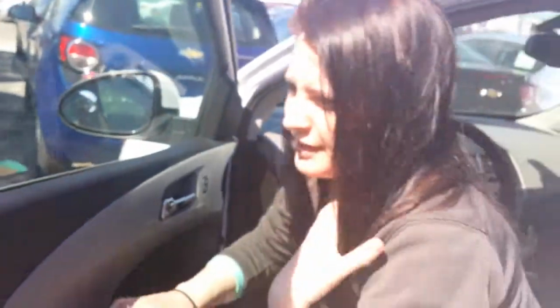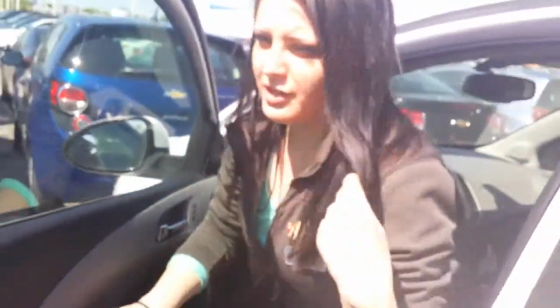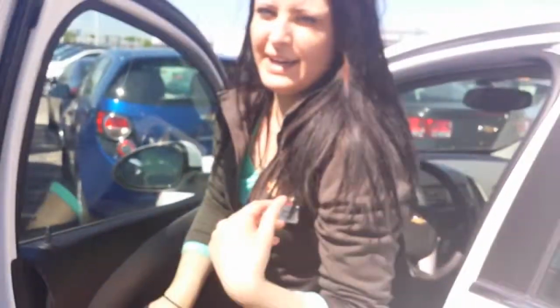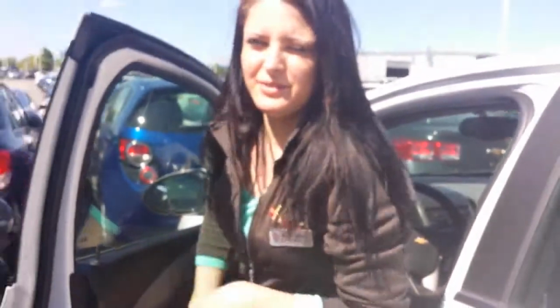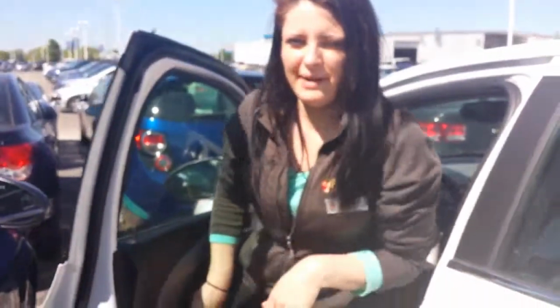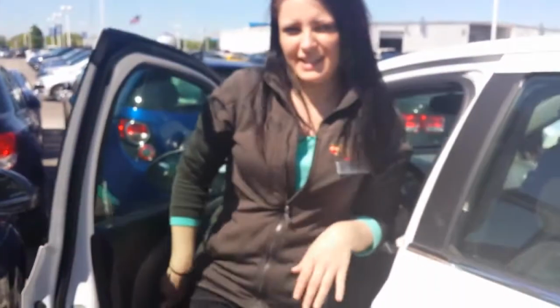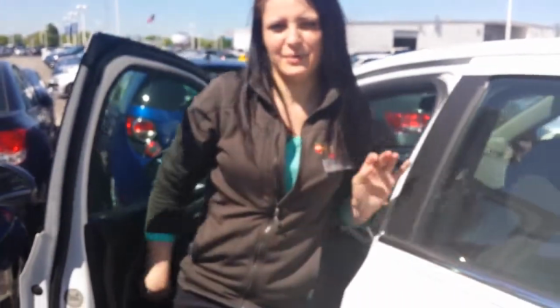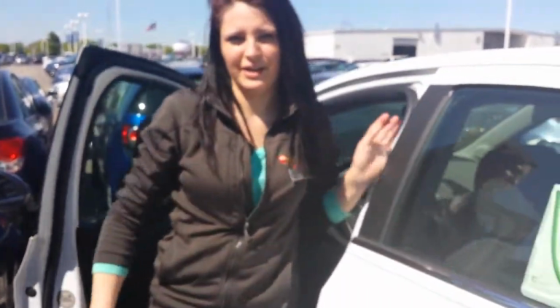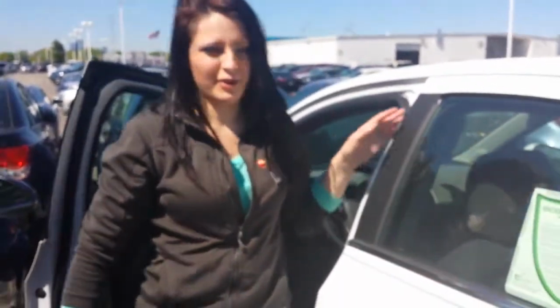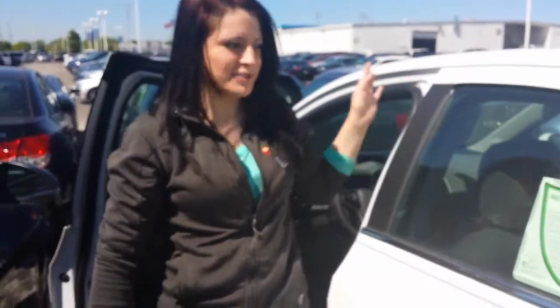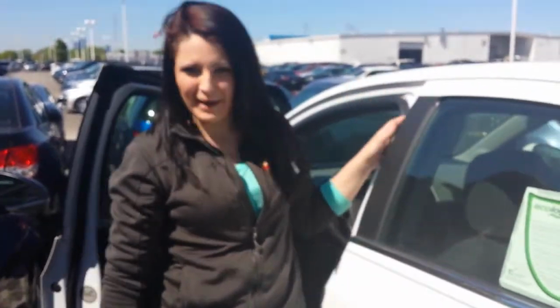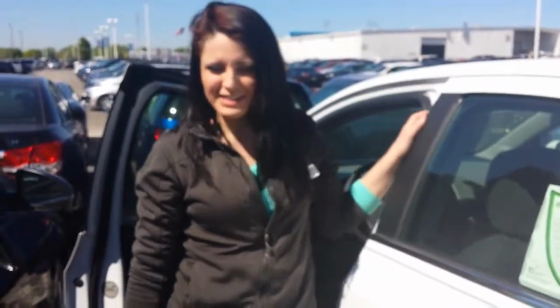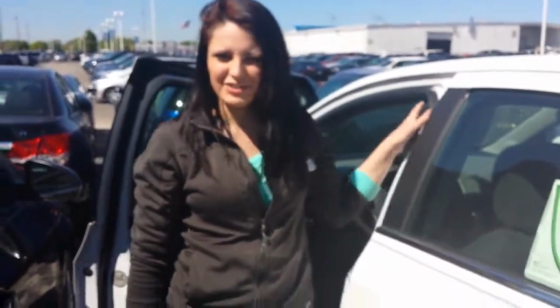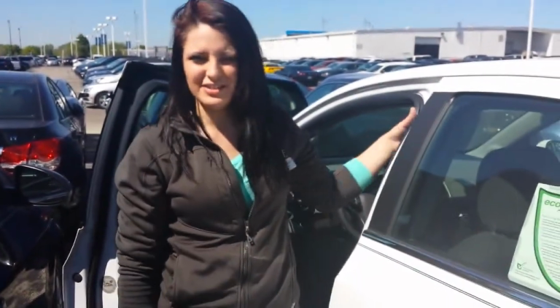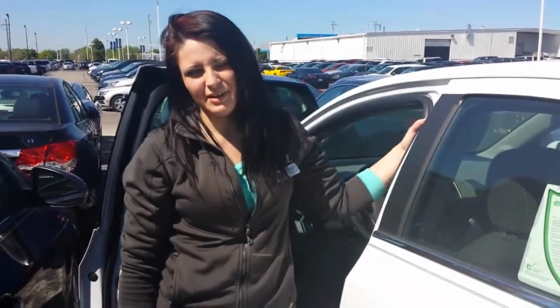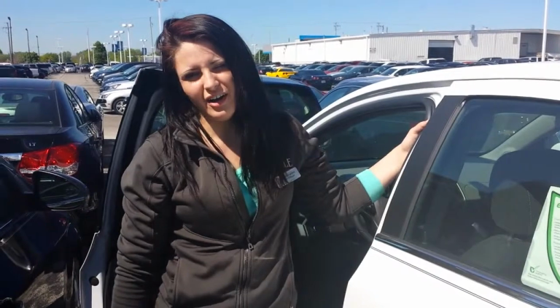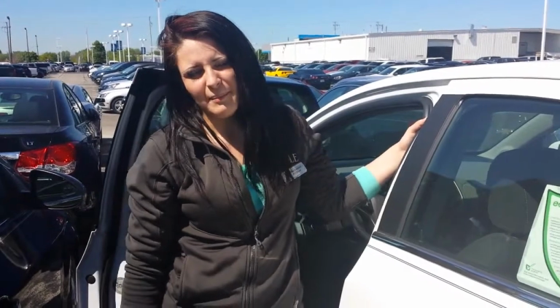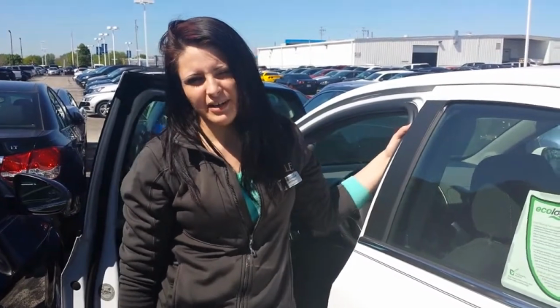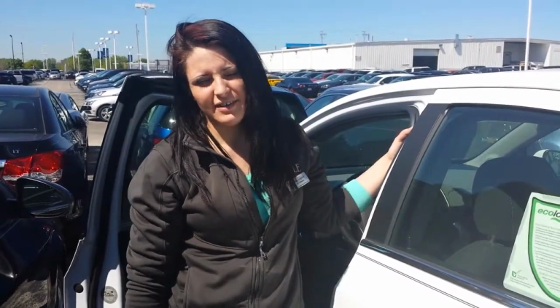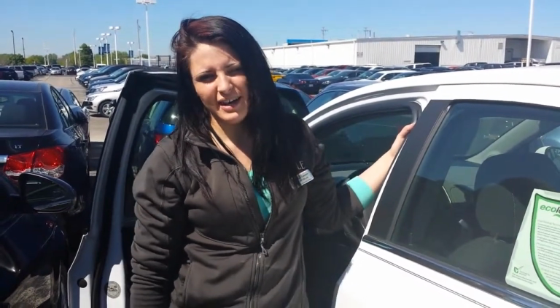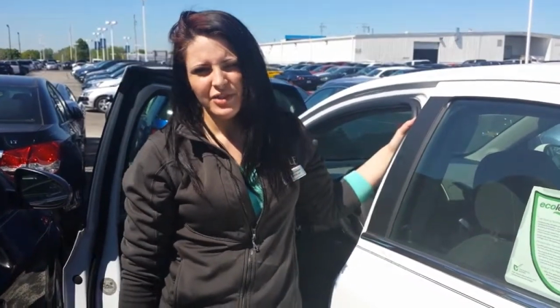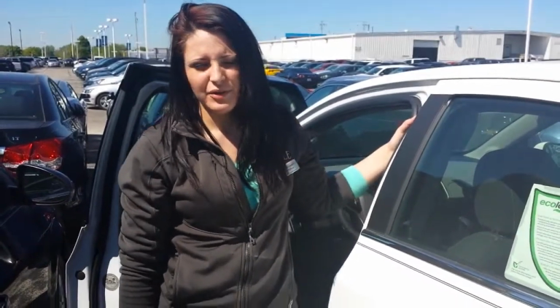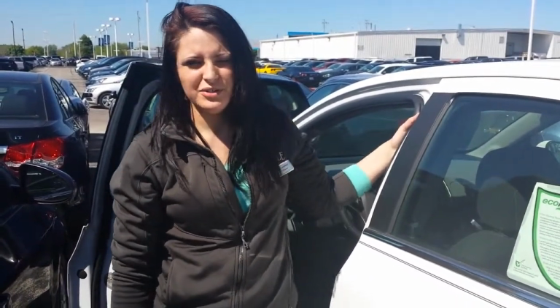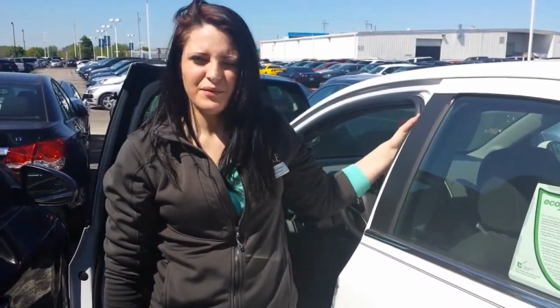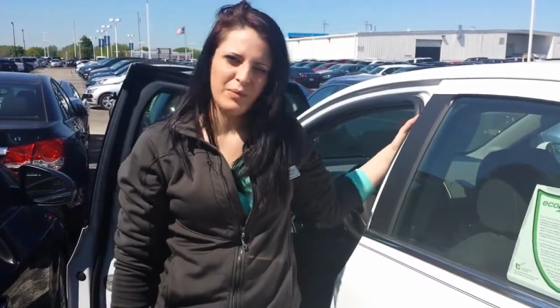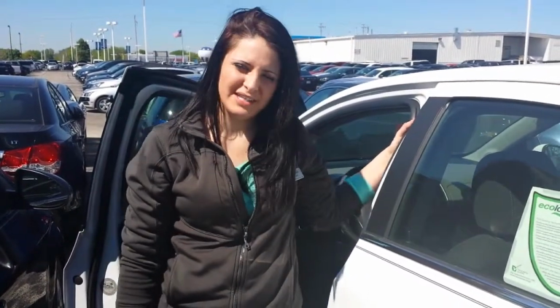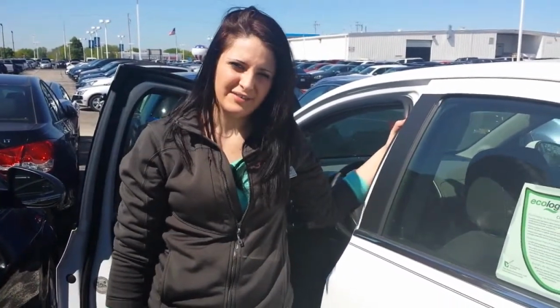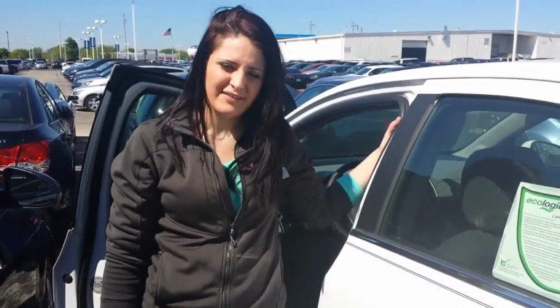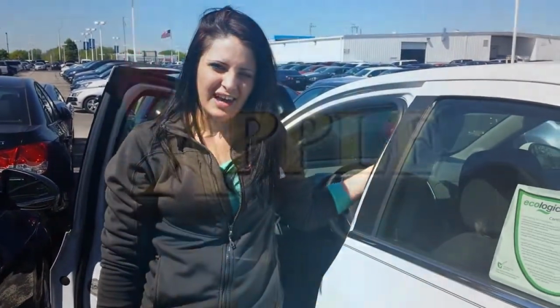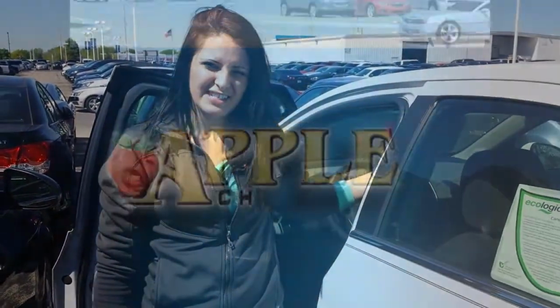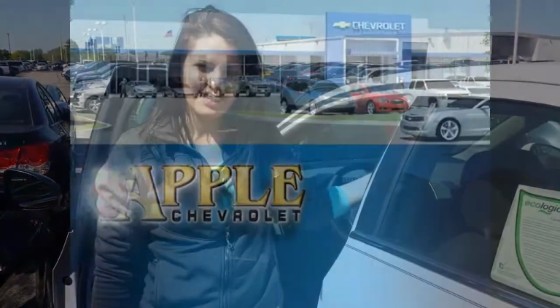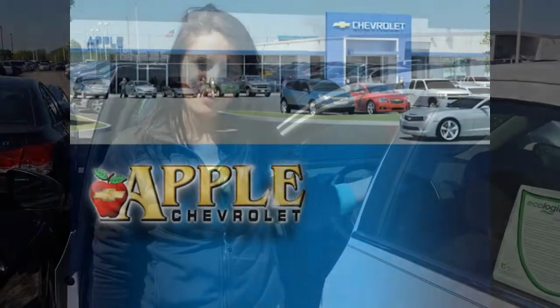Whenever you're ready to come on in and take one or a bunch of them out for test drives, just give me a call. My number here is 708-342-4175. Have a good day, thanks a lot.